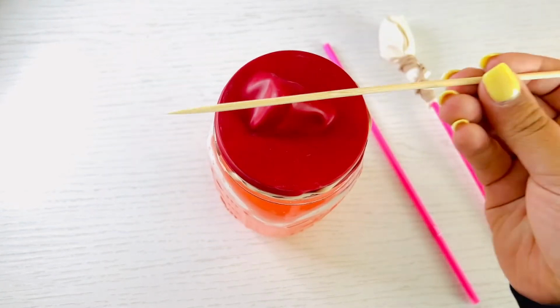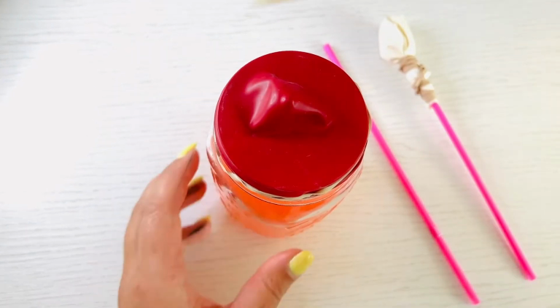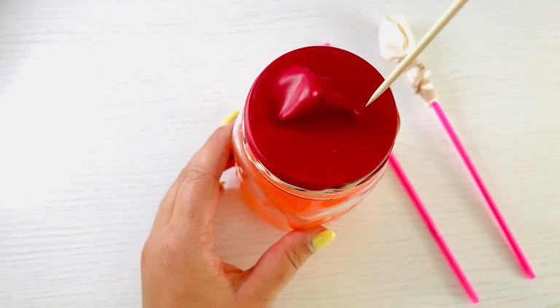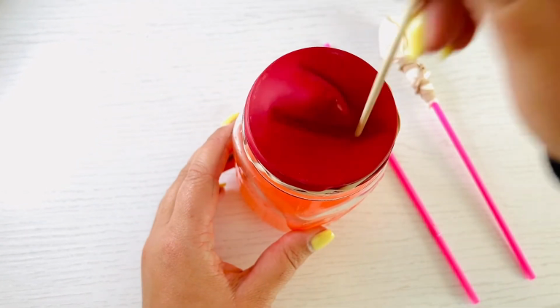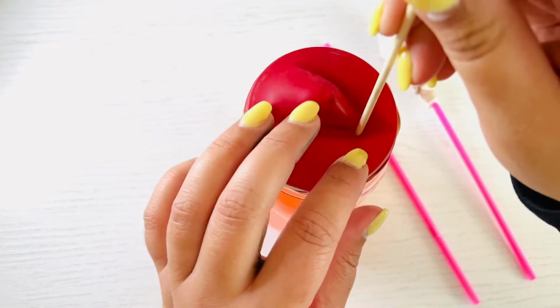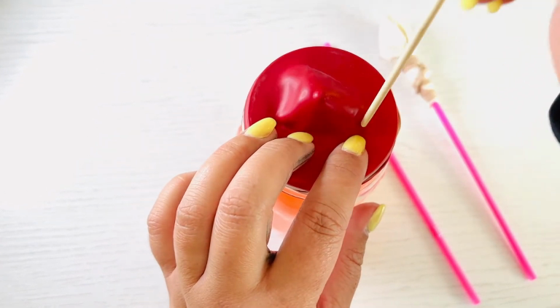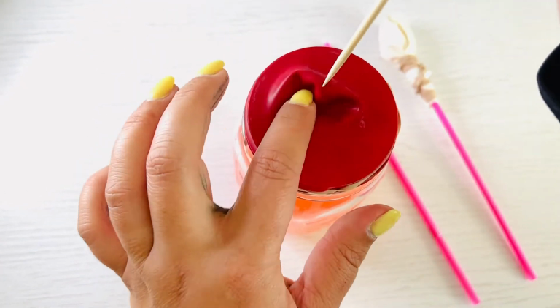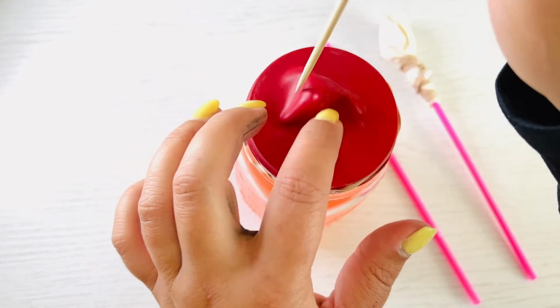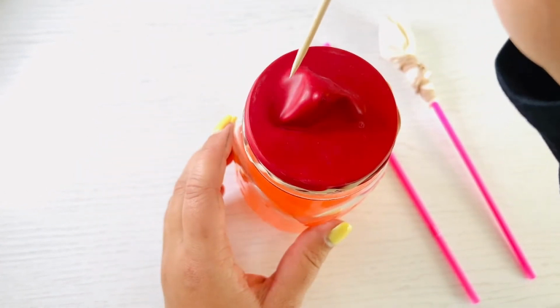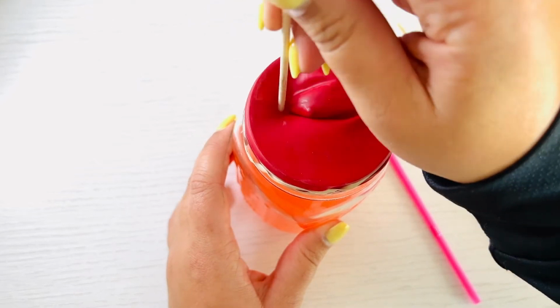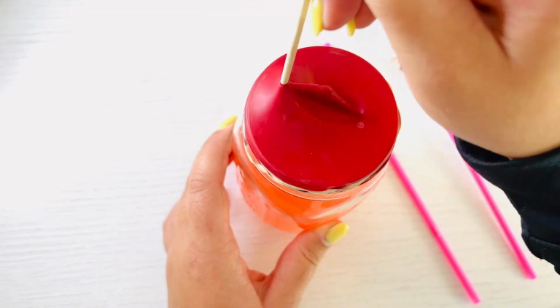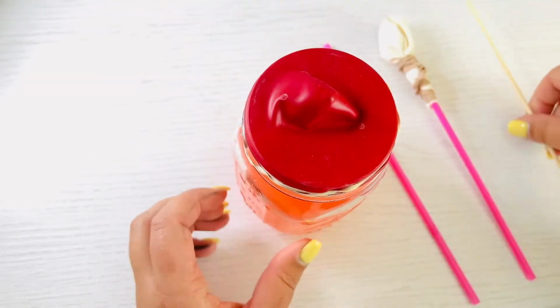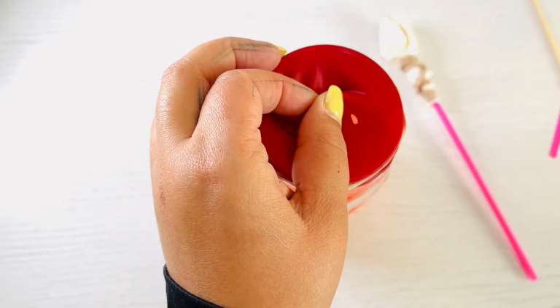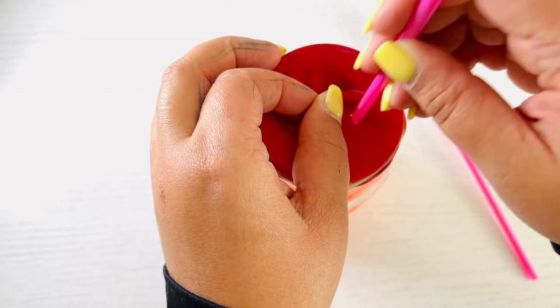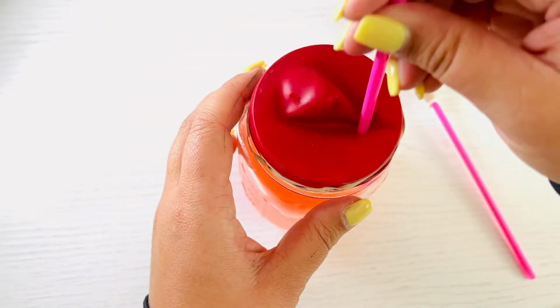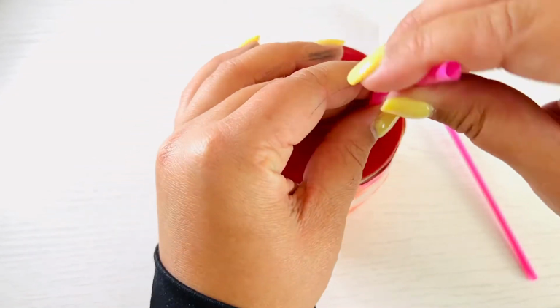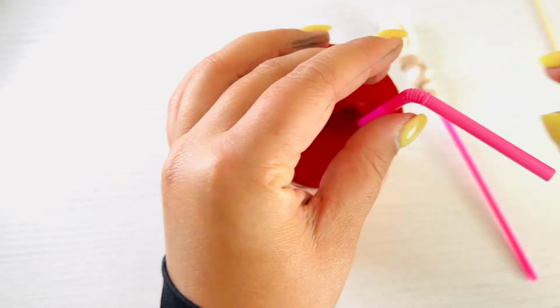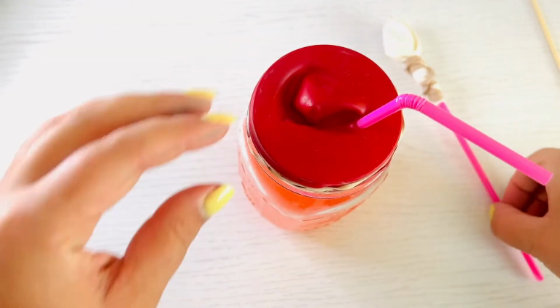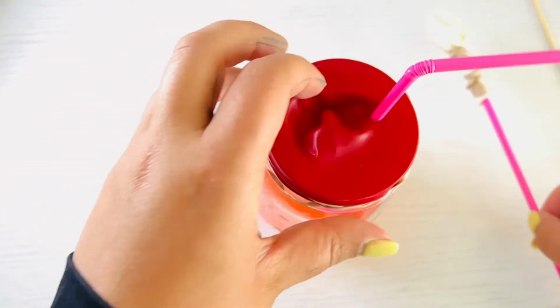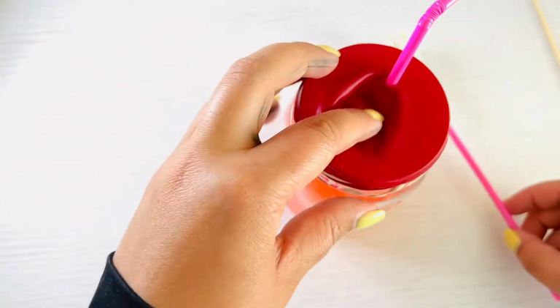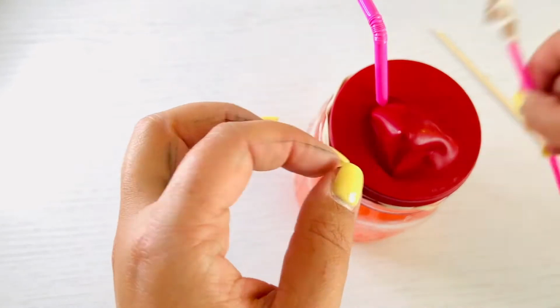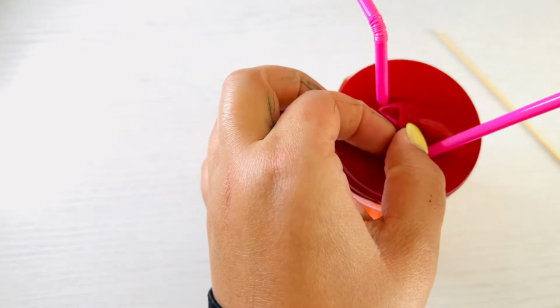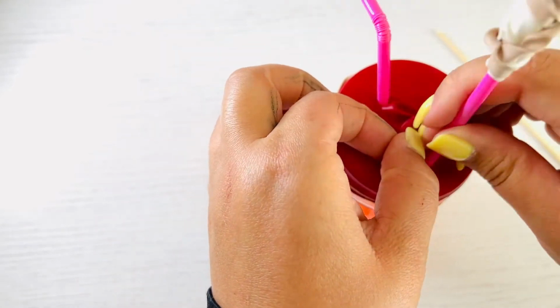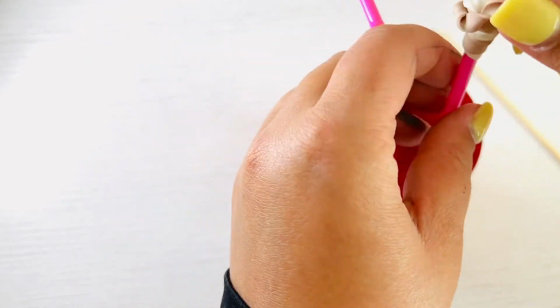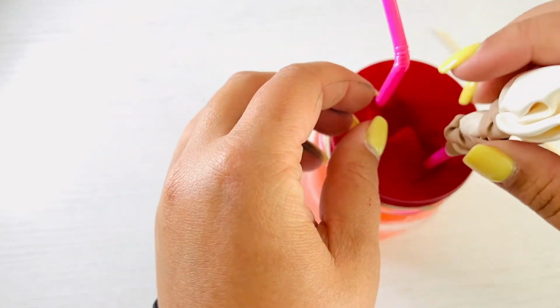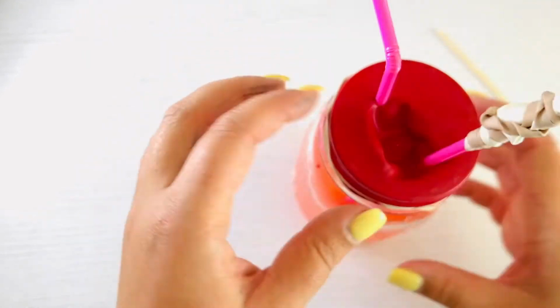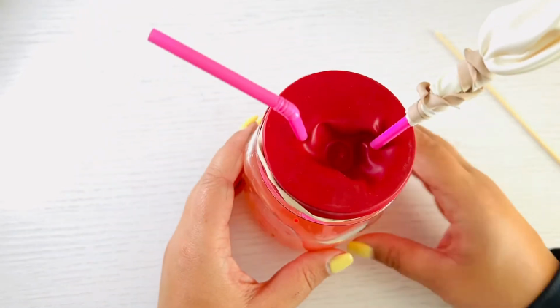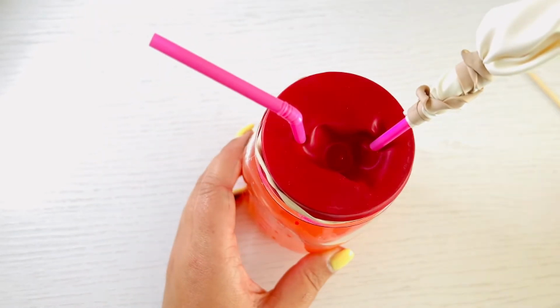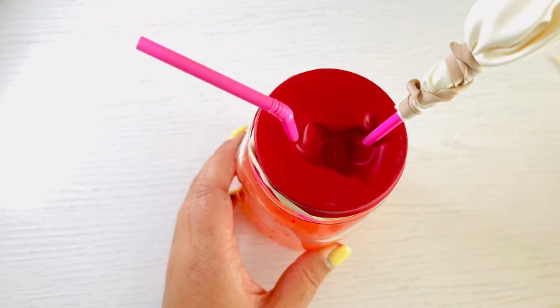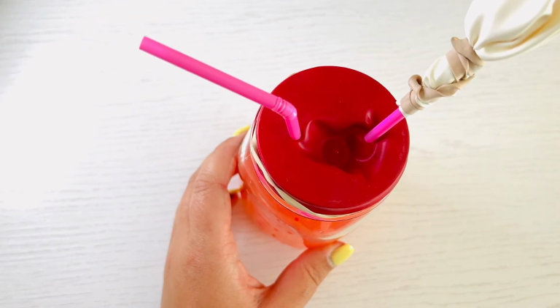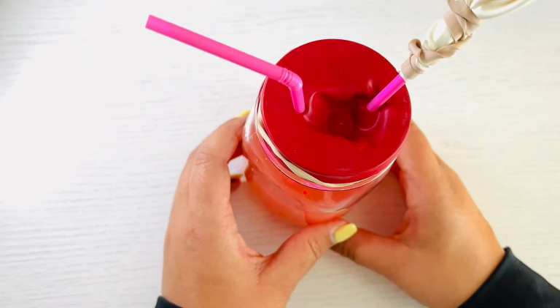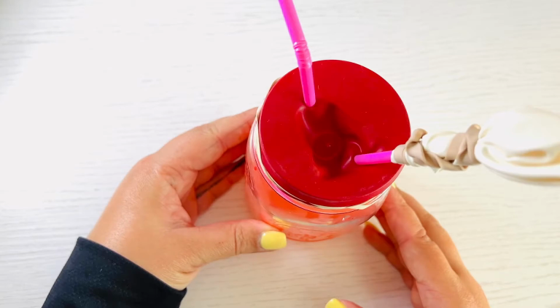Using a wooden skewer or scissors, poke two small holes in the balloon stretched over the cup. Poke a straw in each hole — one empty straw and the straw with the balloon on top. Make sure it's a tight seal around each of the straws when it's poked in the balloon.